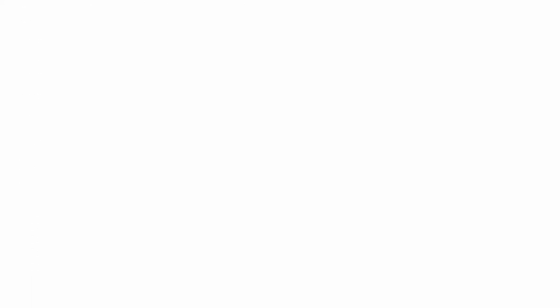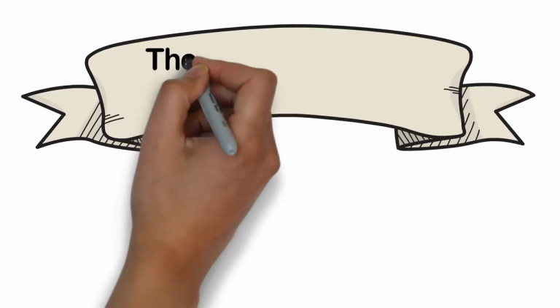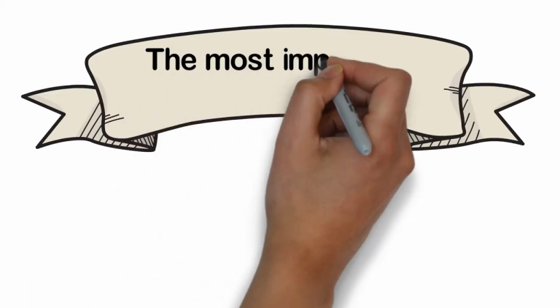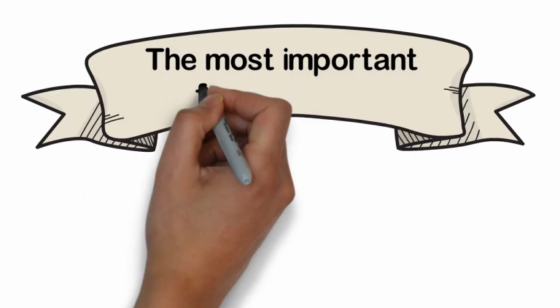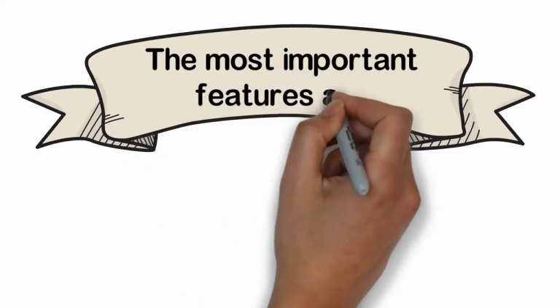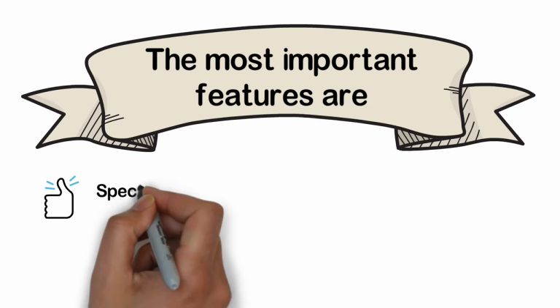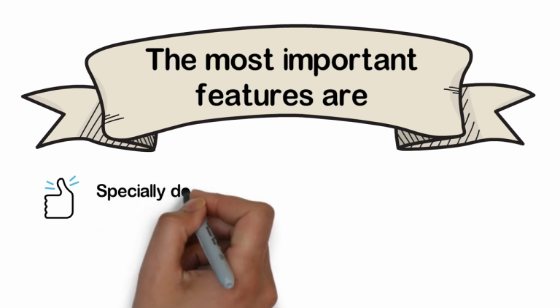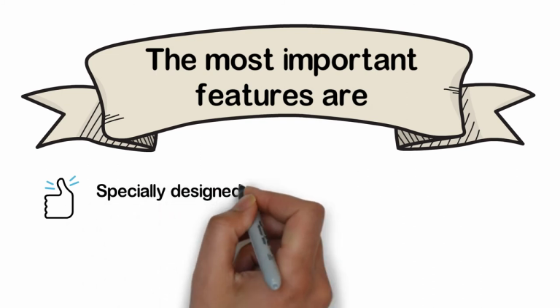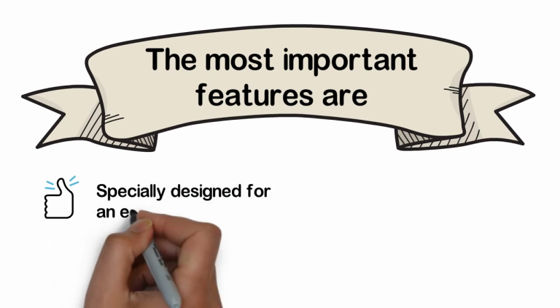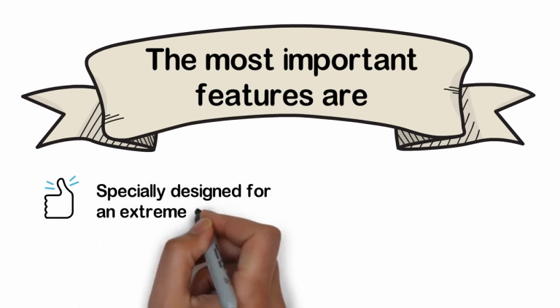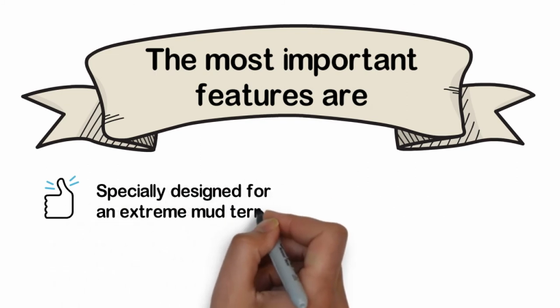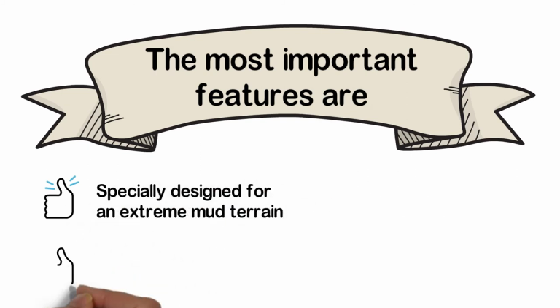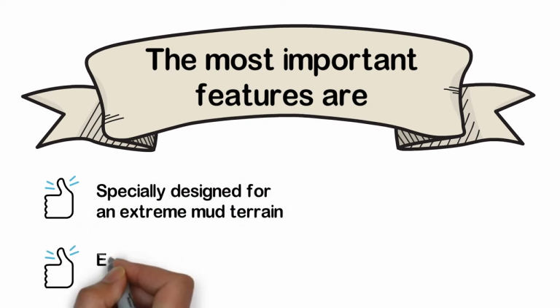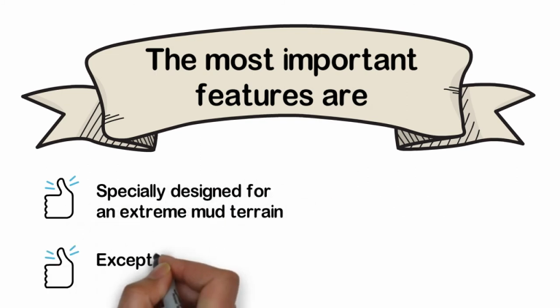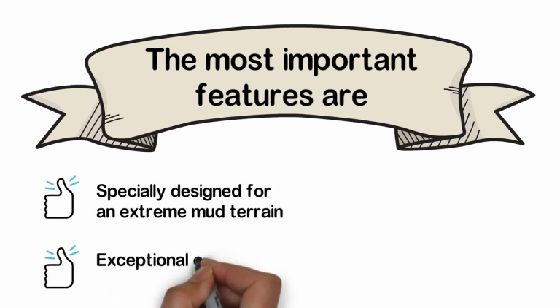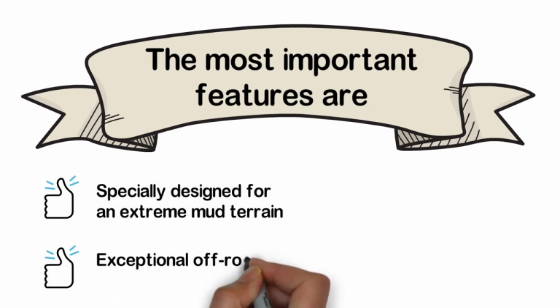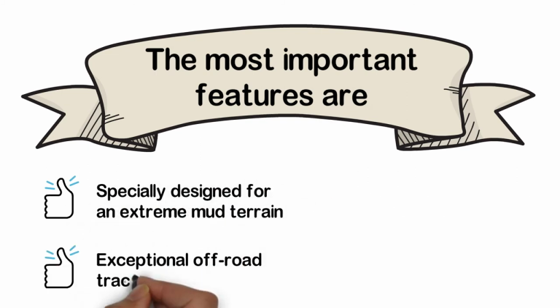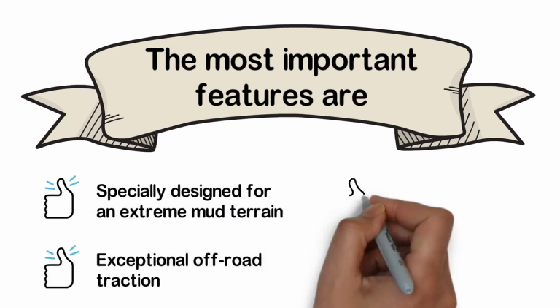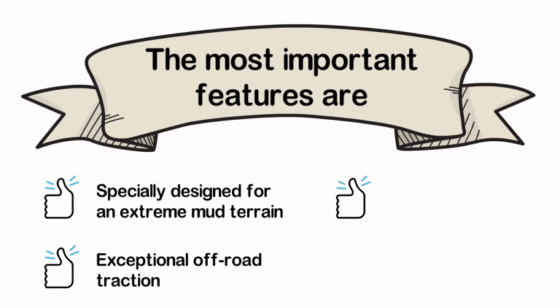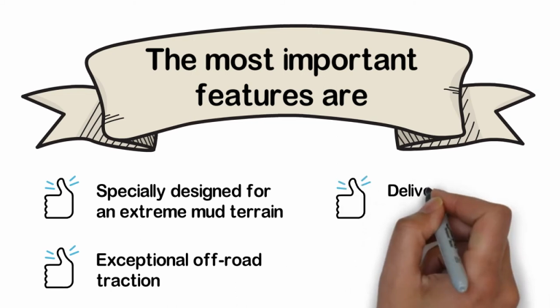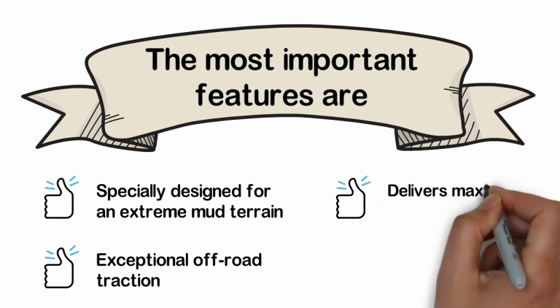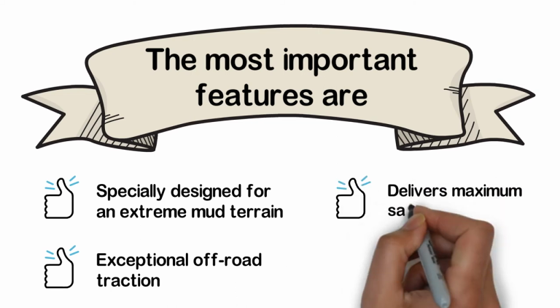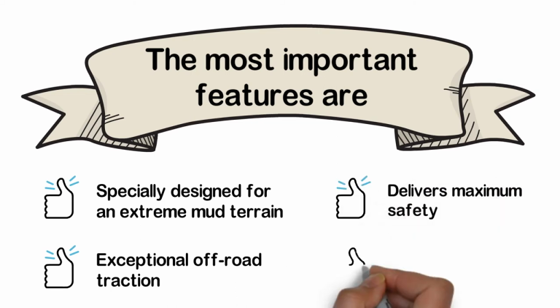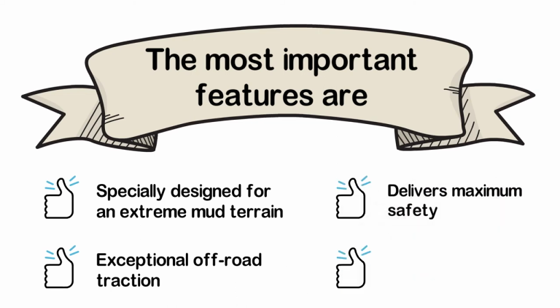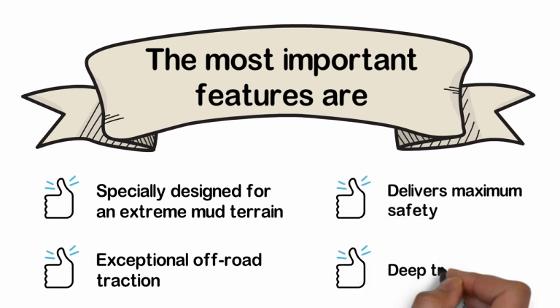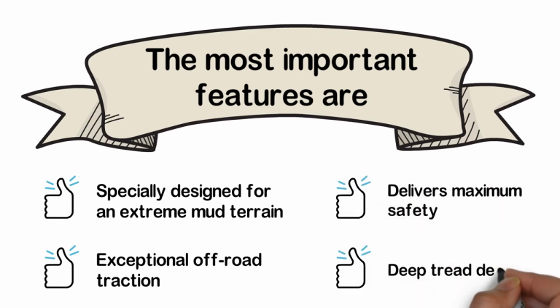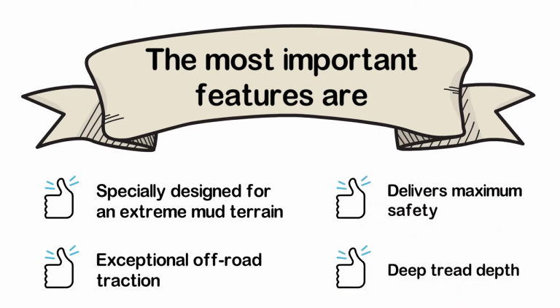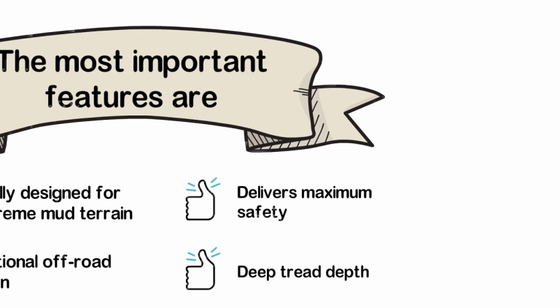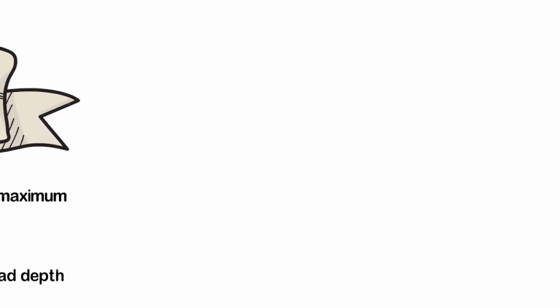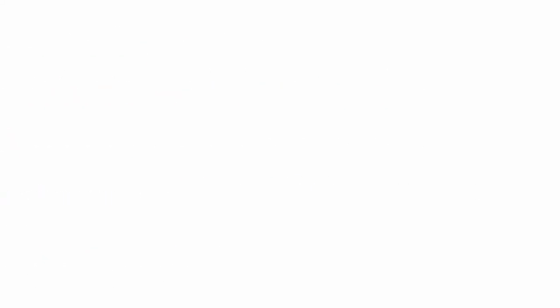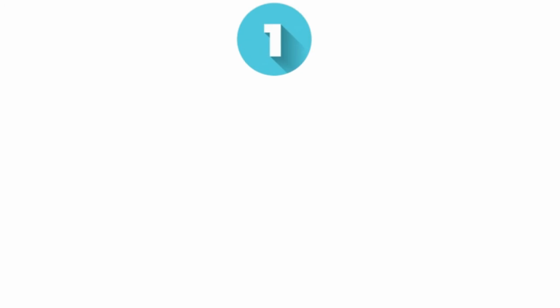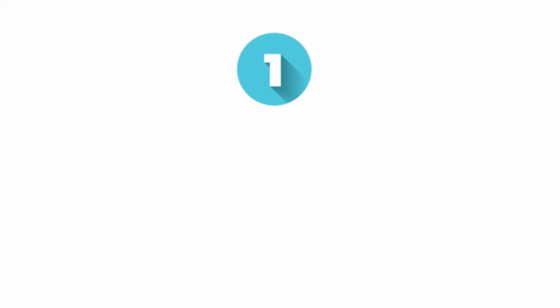The most important features are: specially designed for extreme mud terrain, exceptional off-road traction, delivers maximum safety, and deep tread depth.